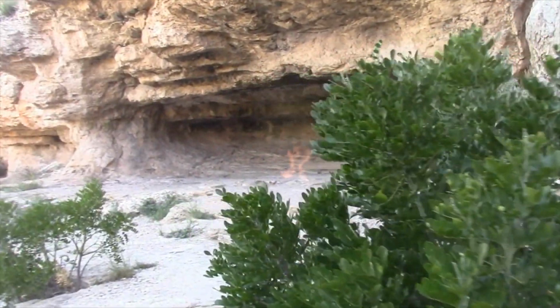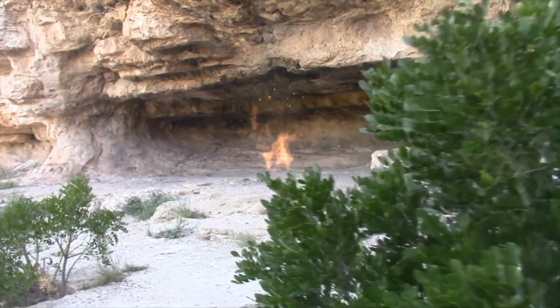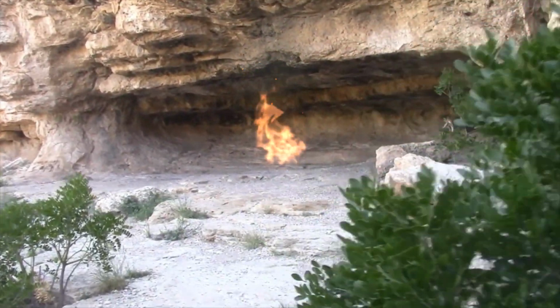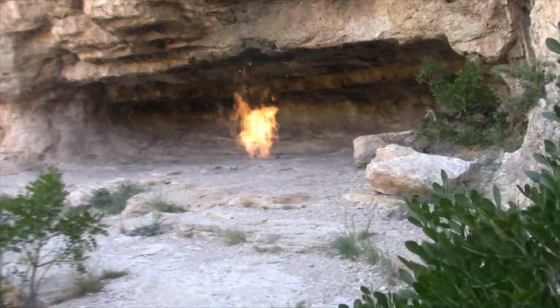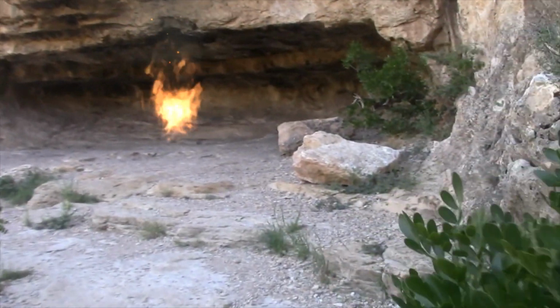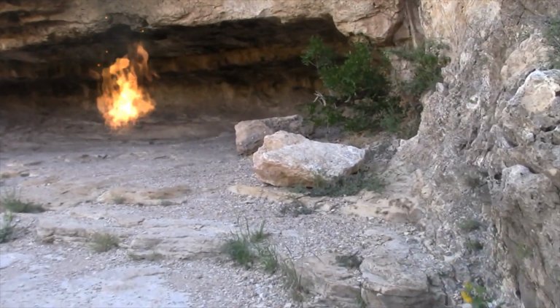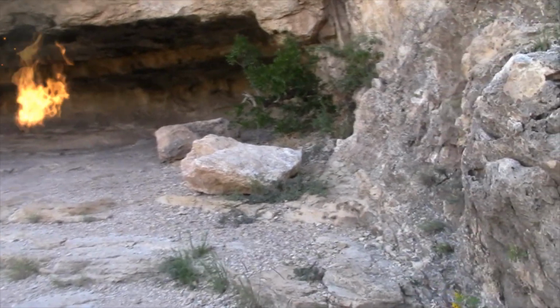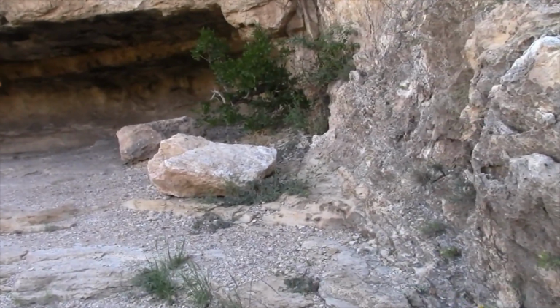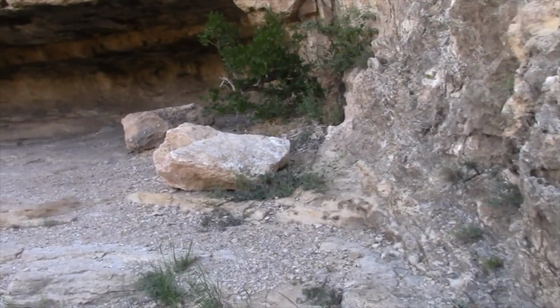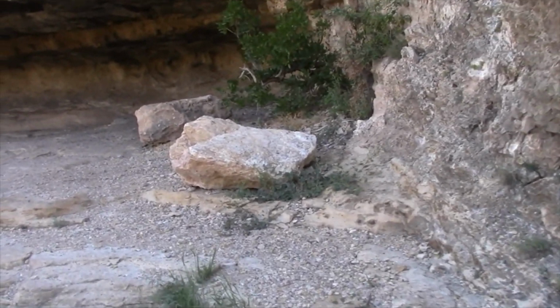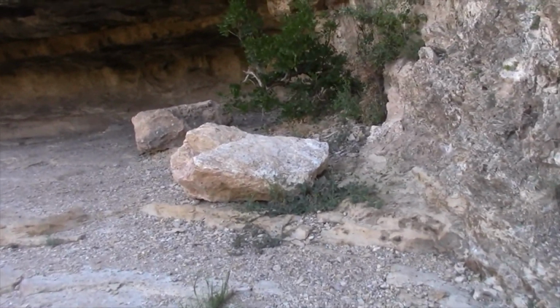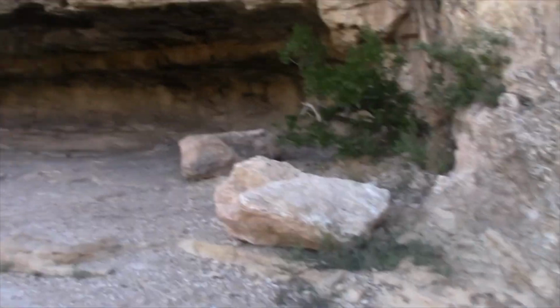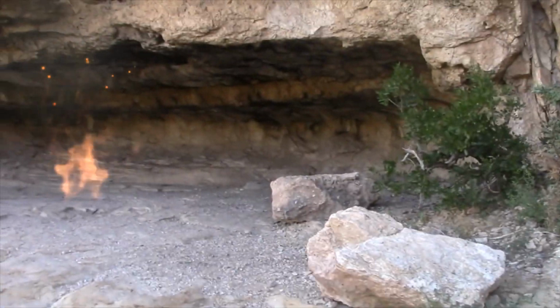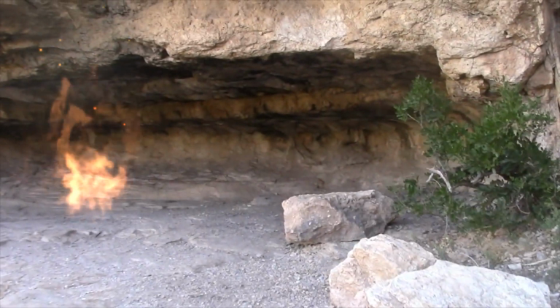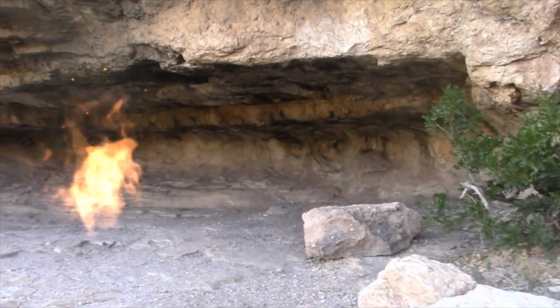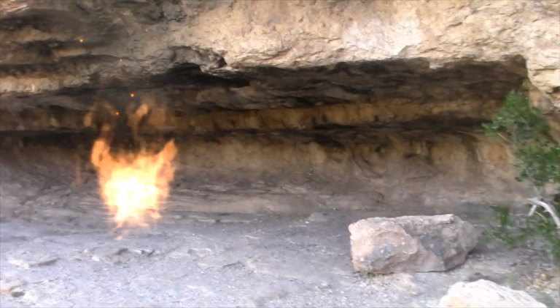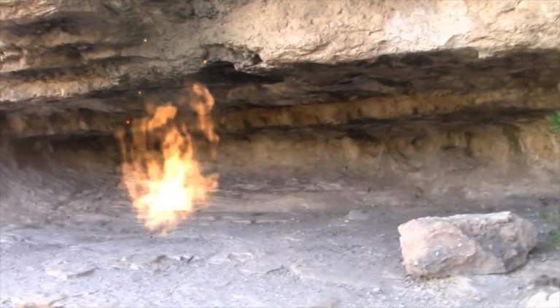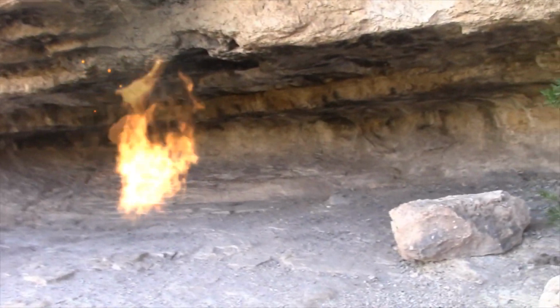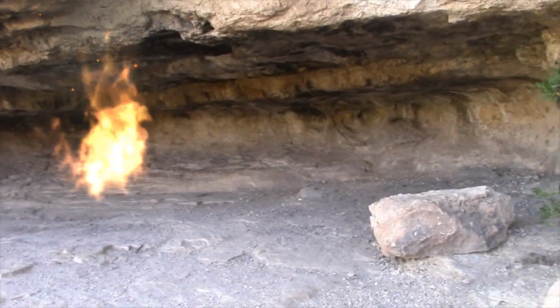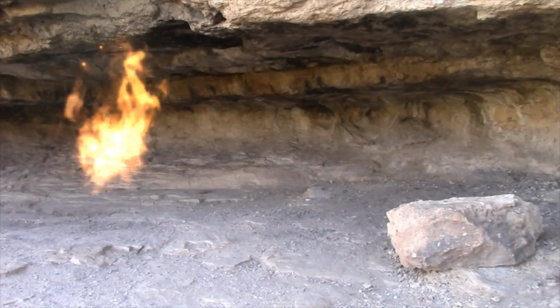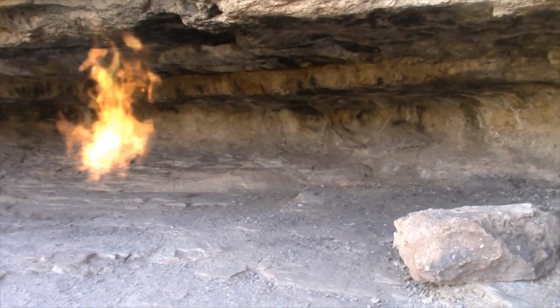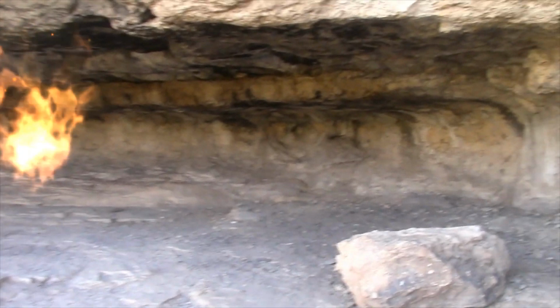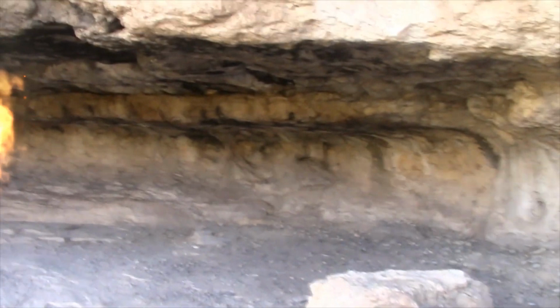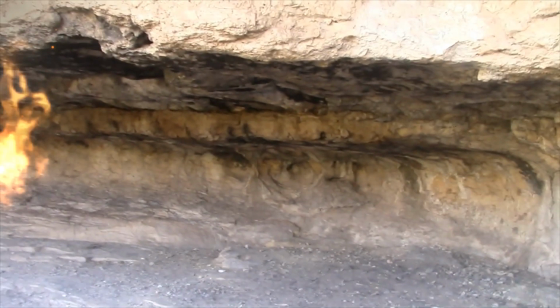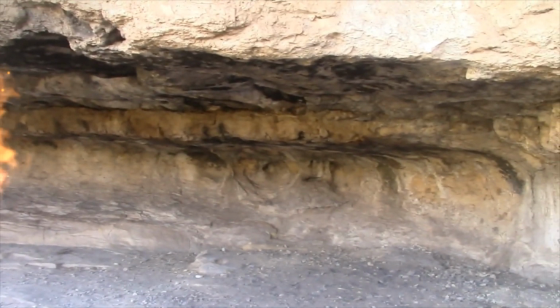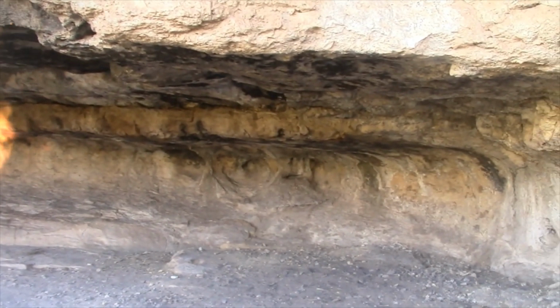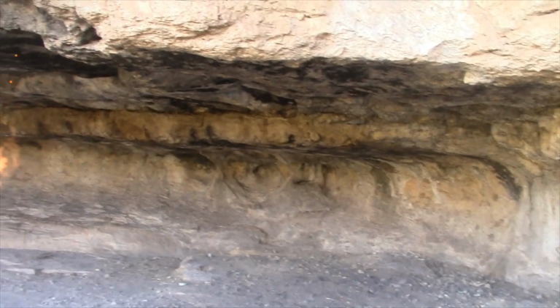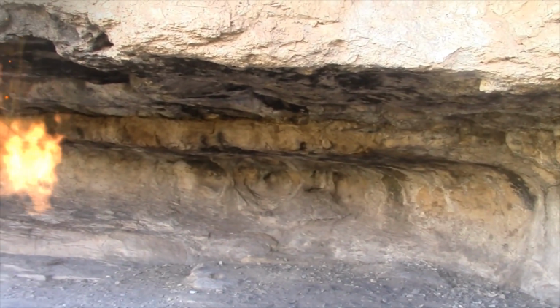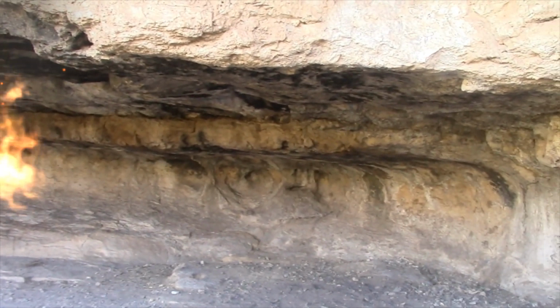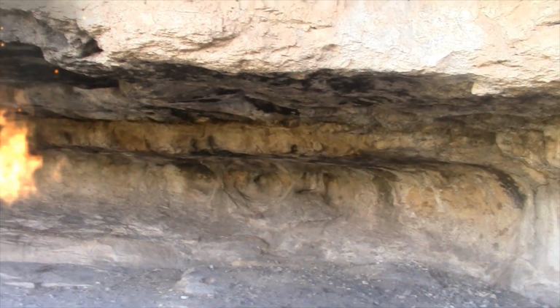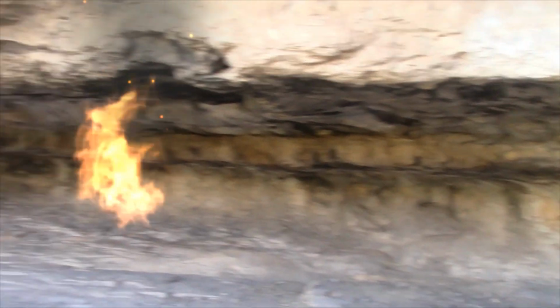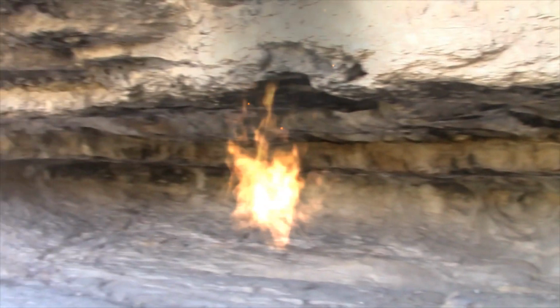This is where they said they found lots of bone and things, arrowheads and things that the Indians left here. They knew that they lived here off and on inside this little cave.